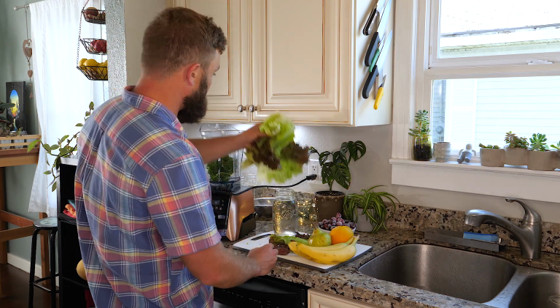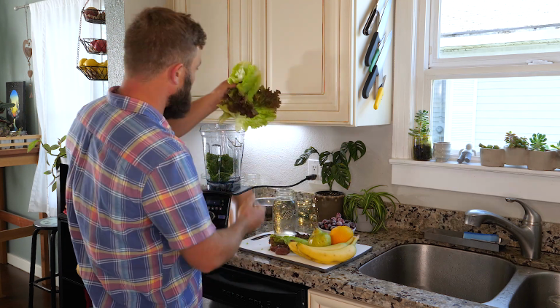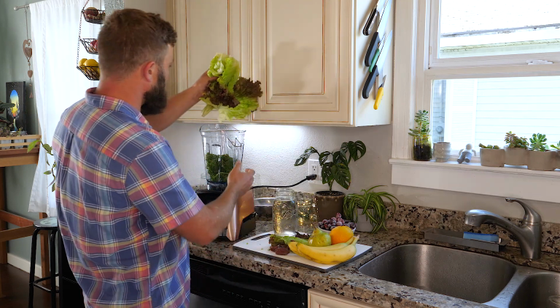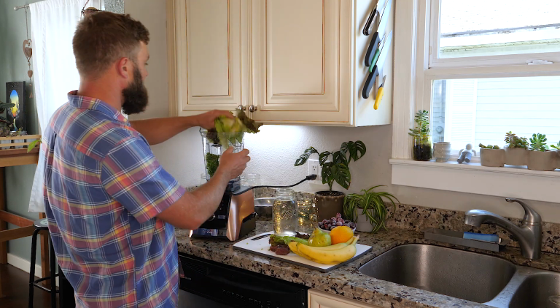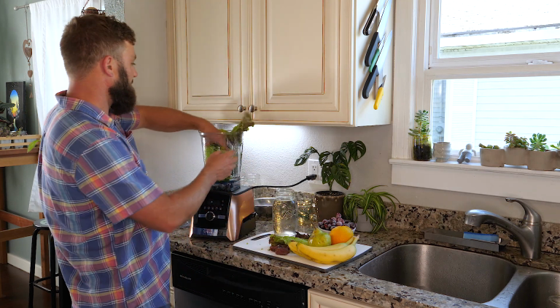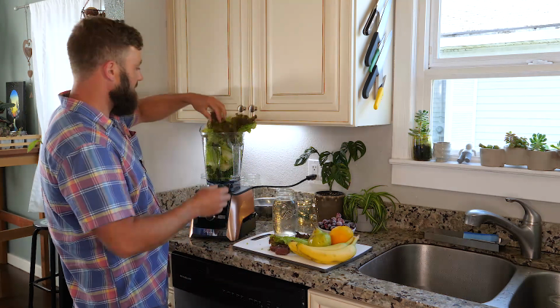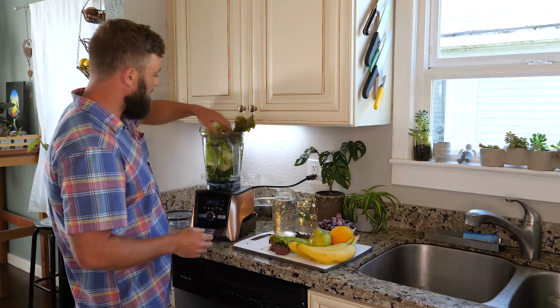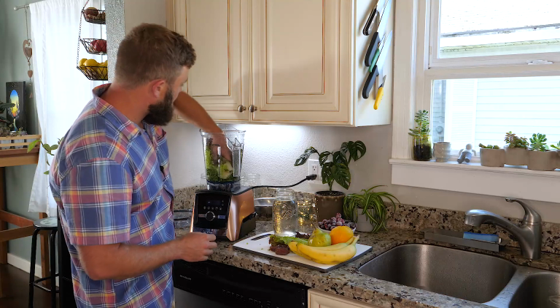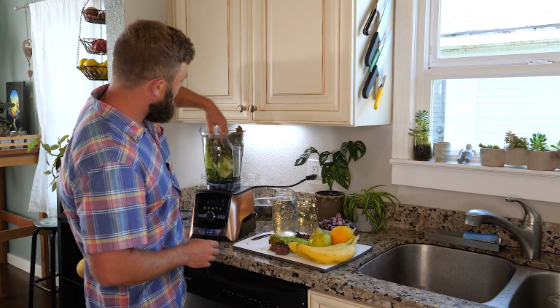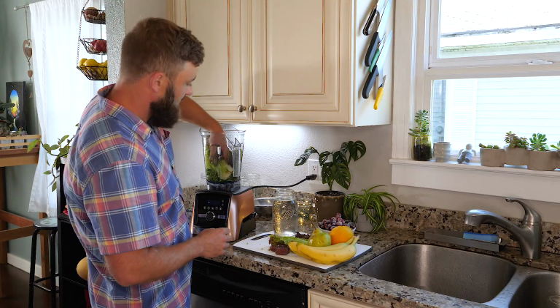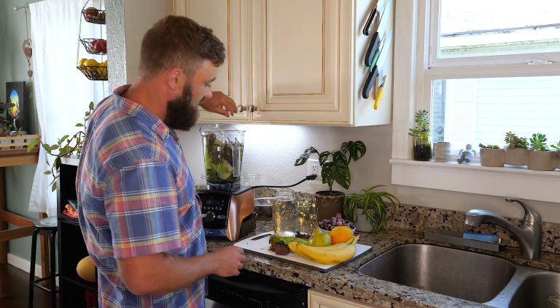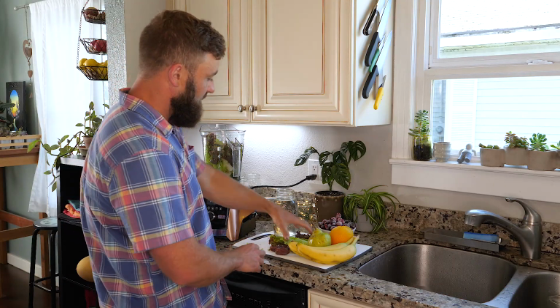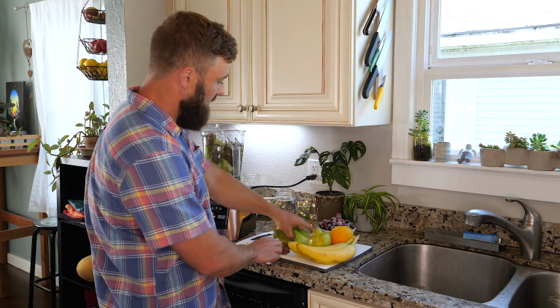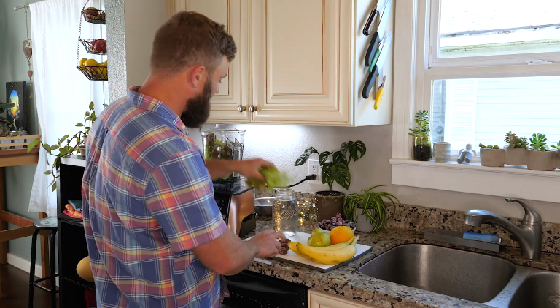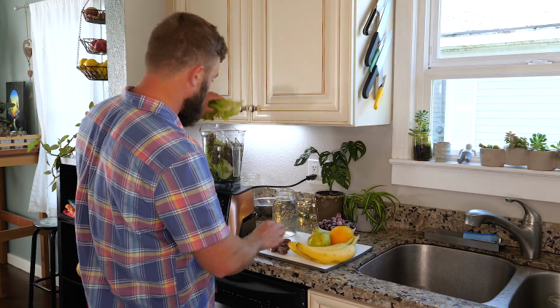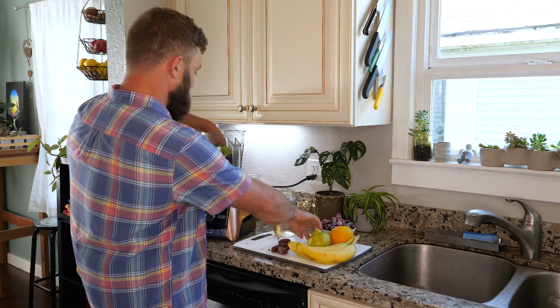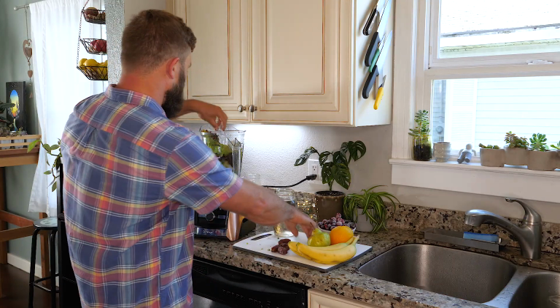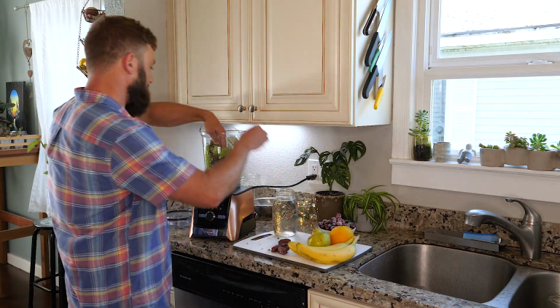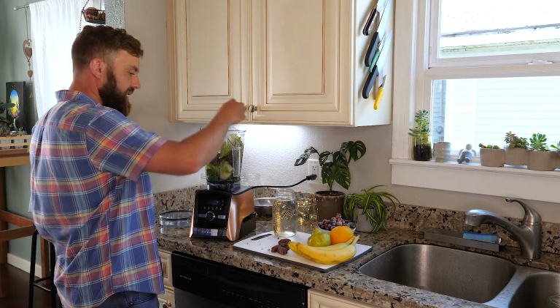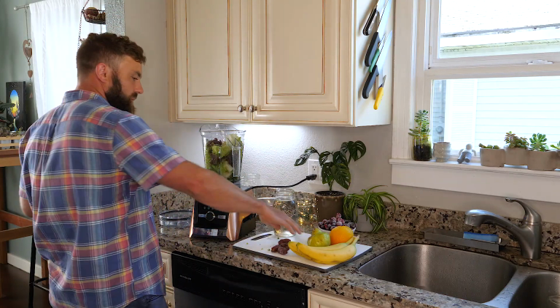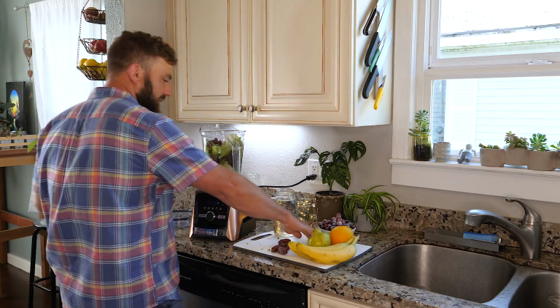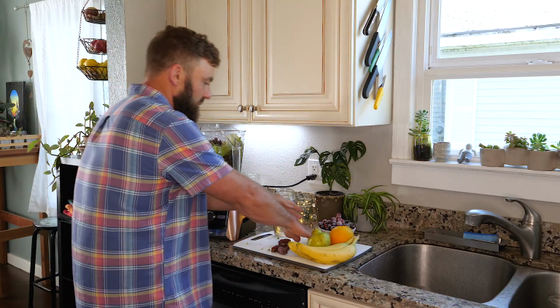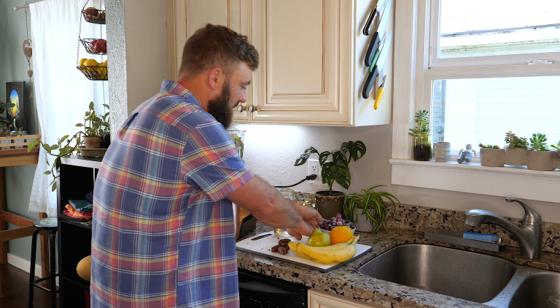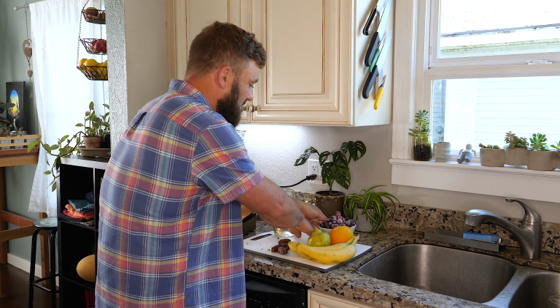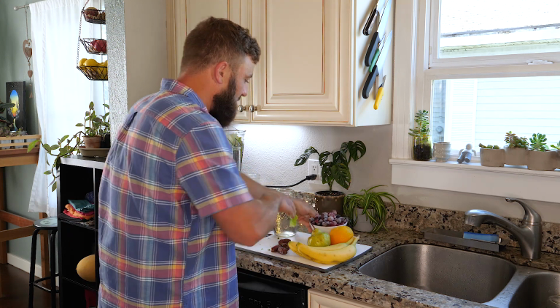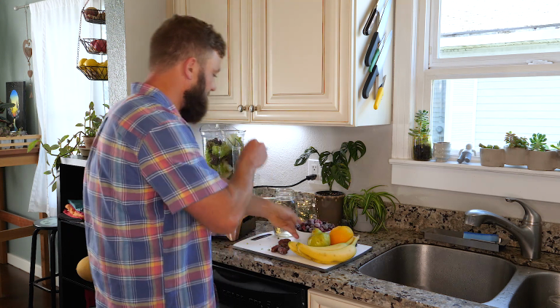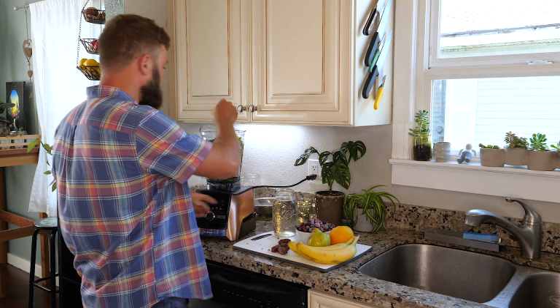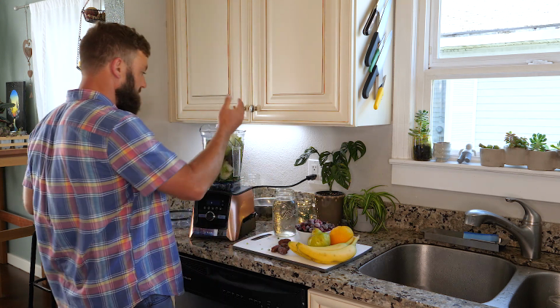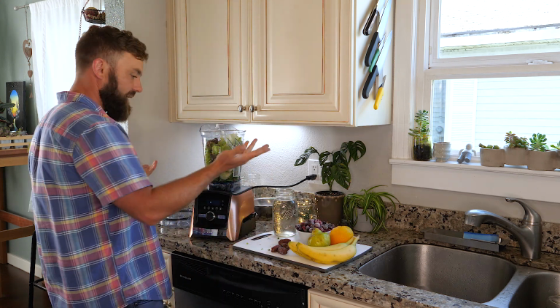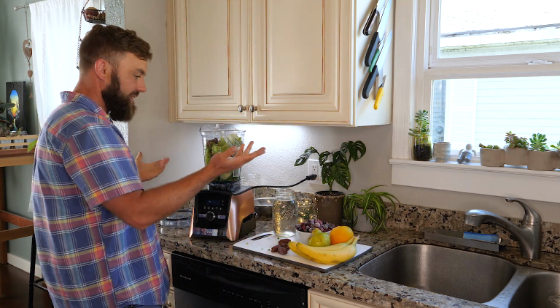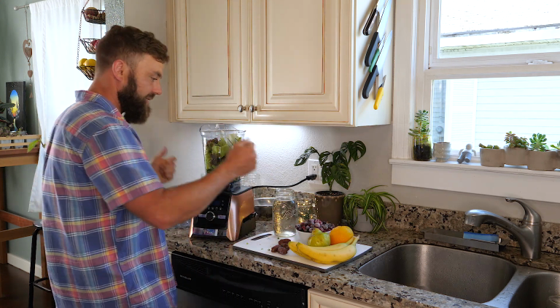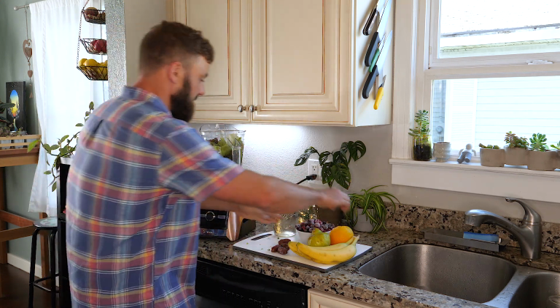So into the blender it goes. I'm not even gonna bother ripping up the lettuce because this thing can liquefy a wooden block, so why would it have a hard time blending lettuce? I have no idea.